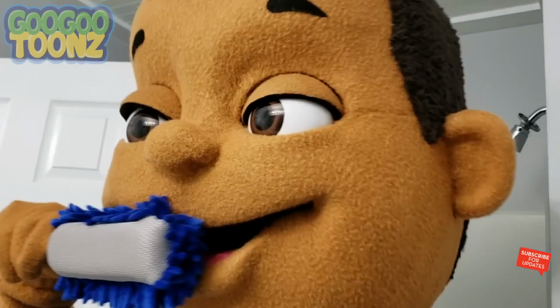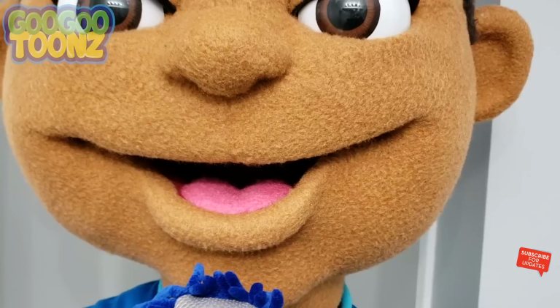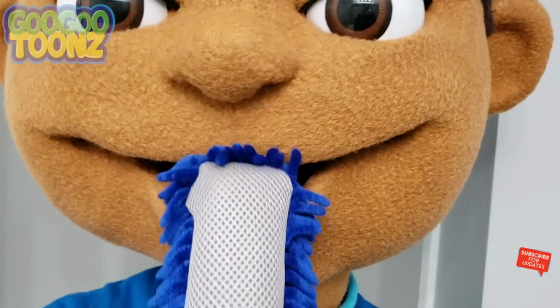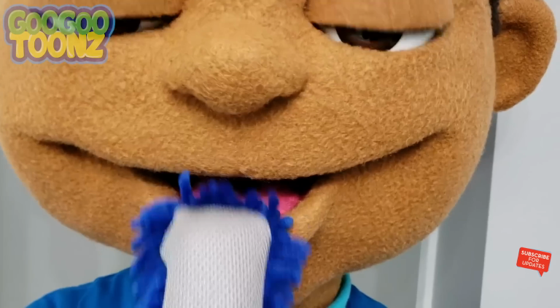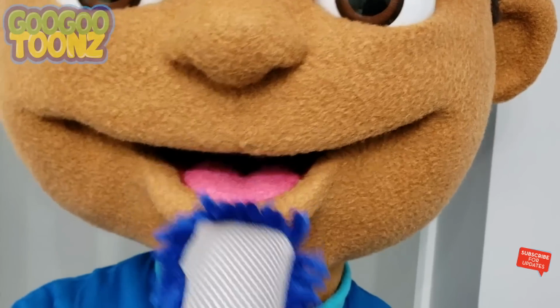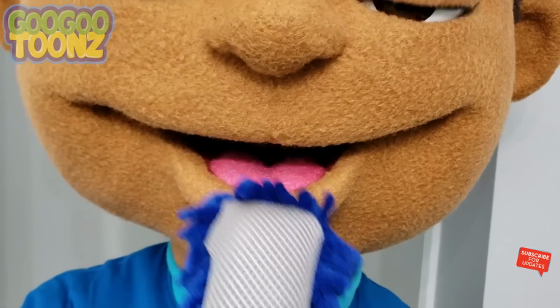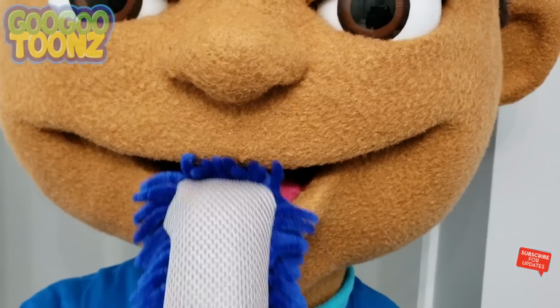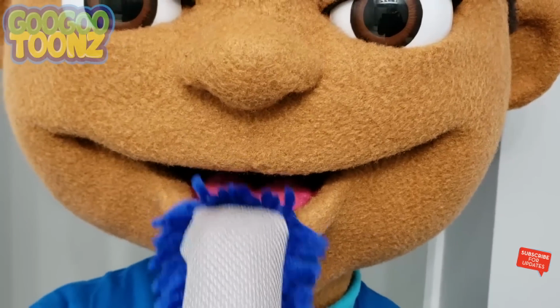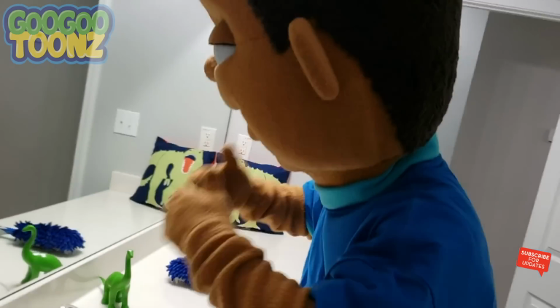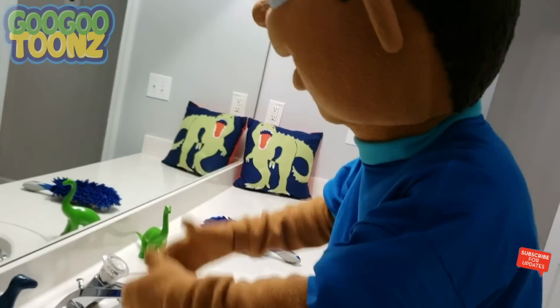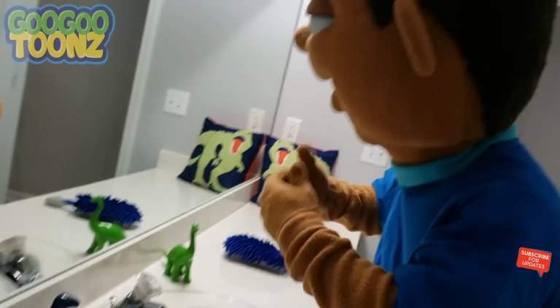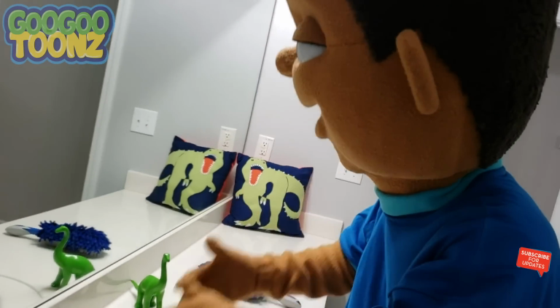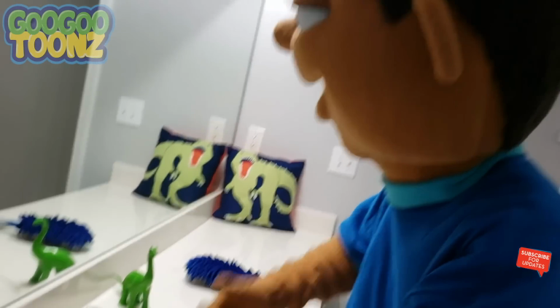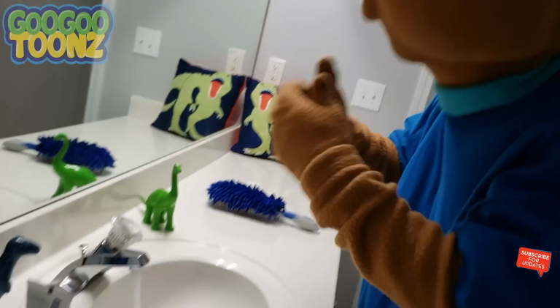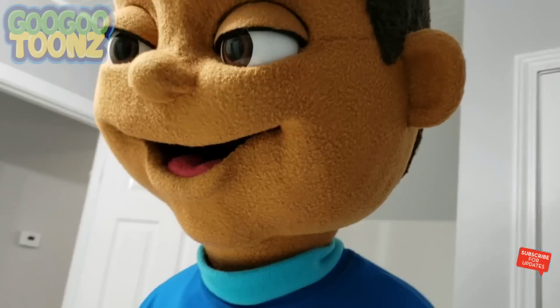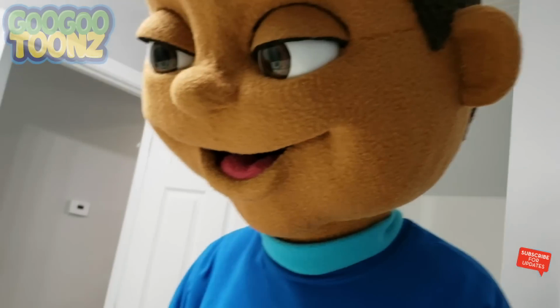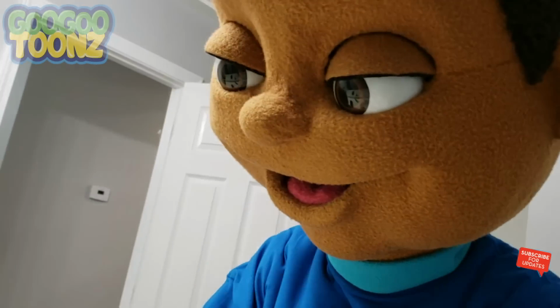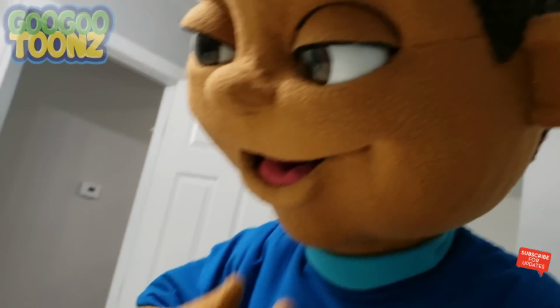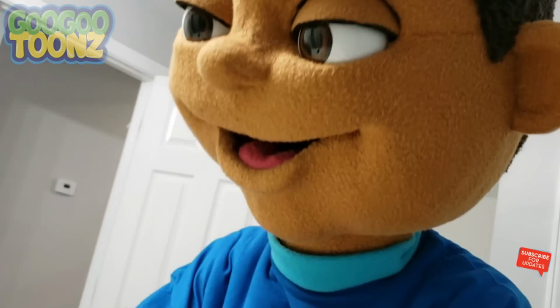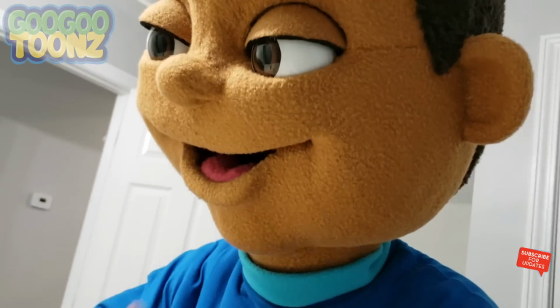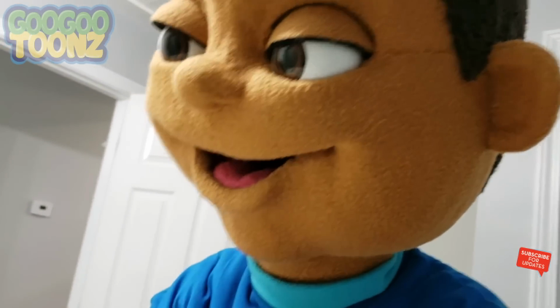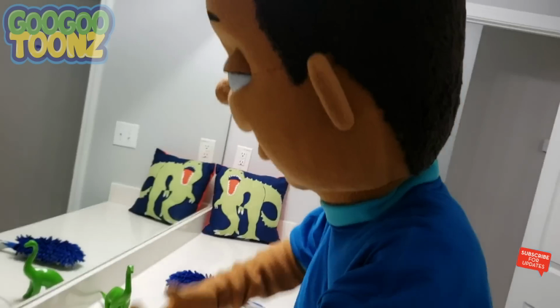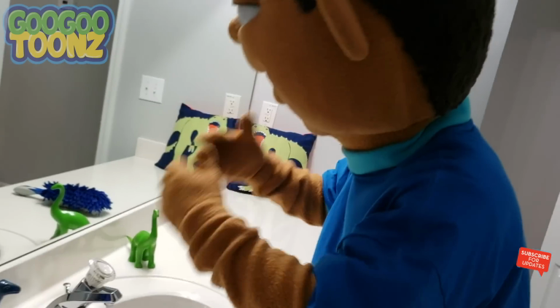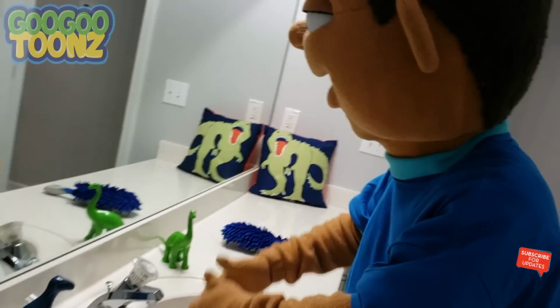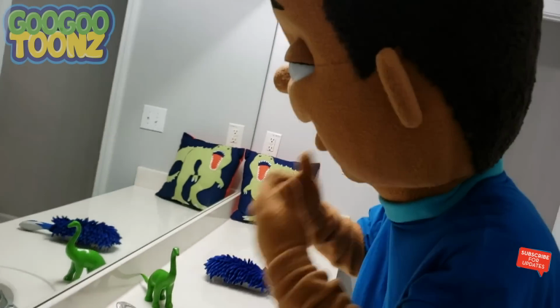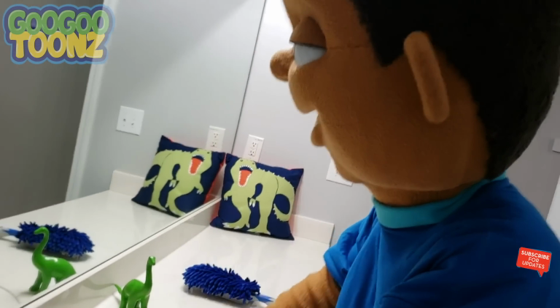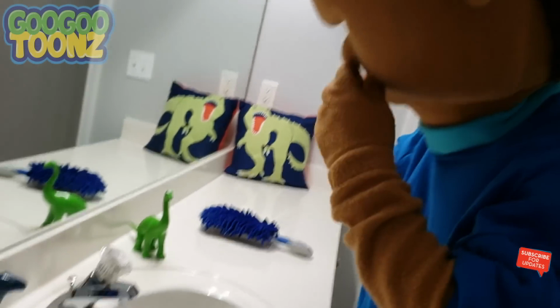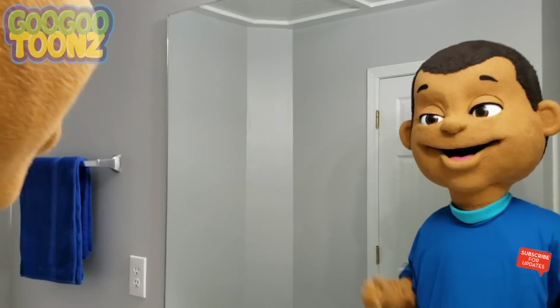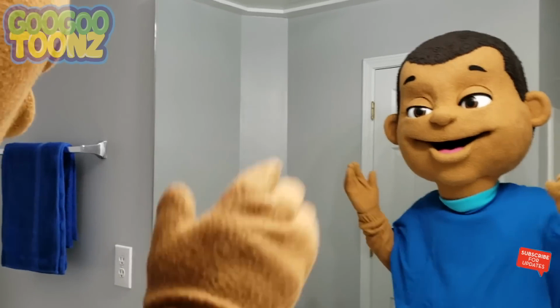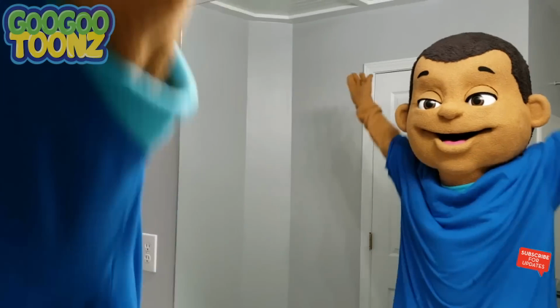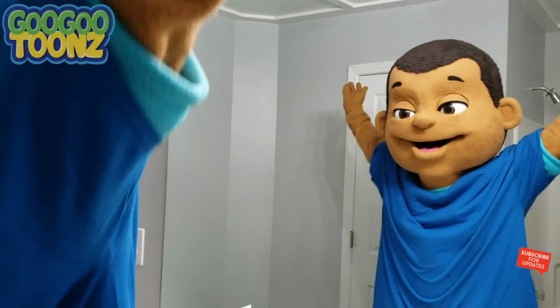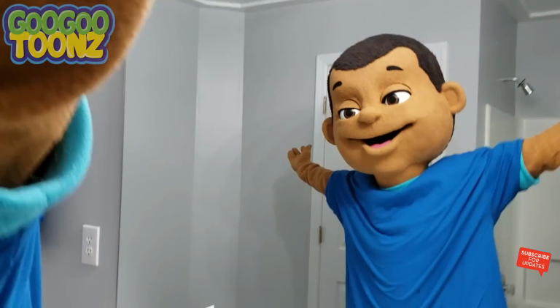Make a big smile and brush all your teeth. And don't forget to brush your tongue. Make sure to spit out your toothpaste — never swallow the toothpaste. And make sure to rinse your mouth with water. All done!